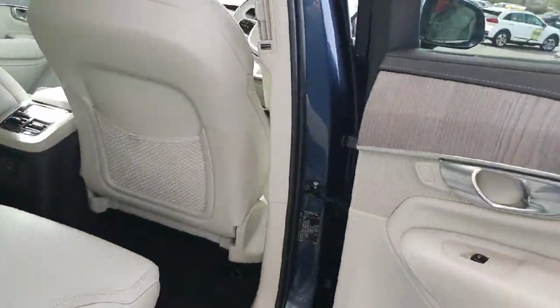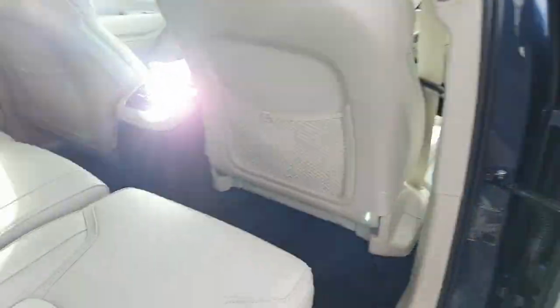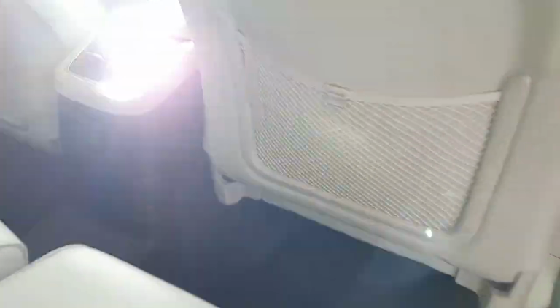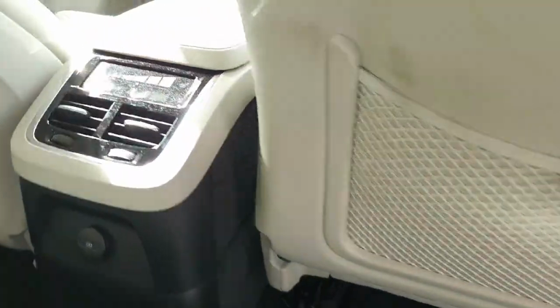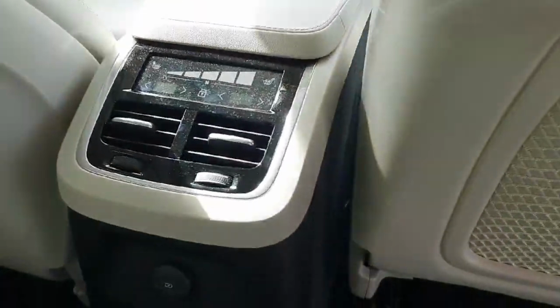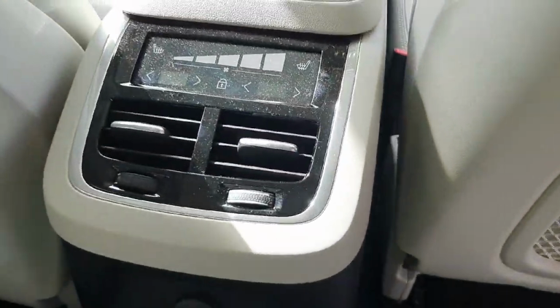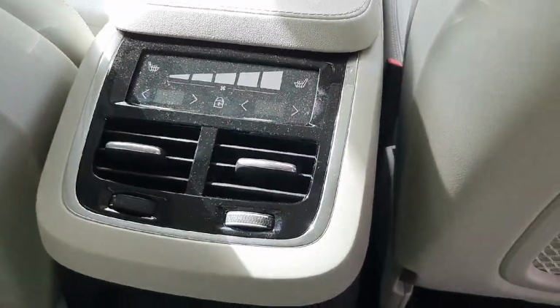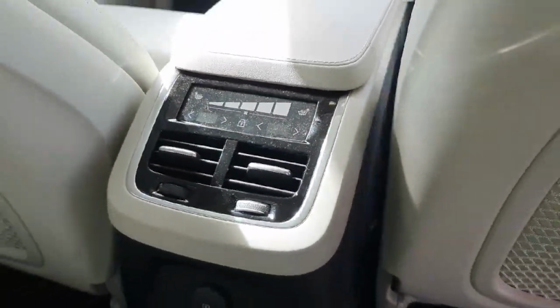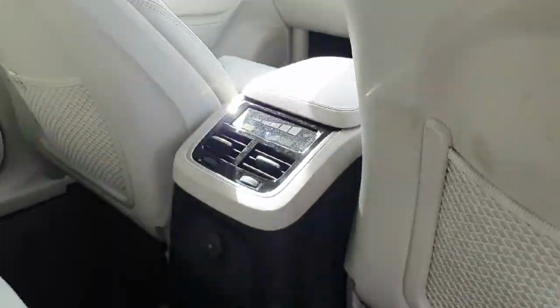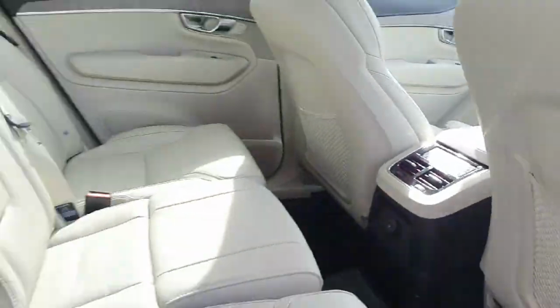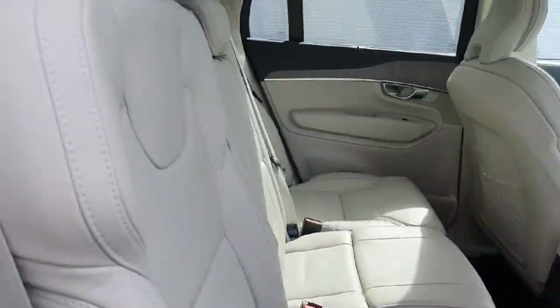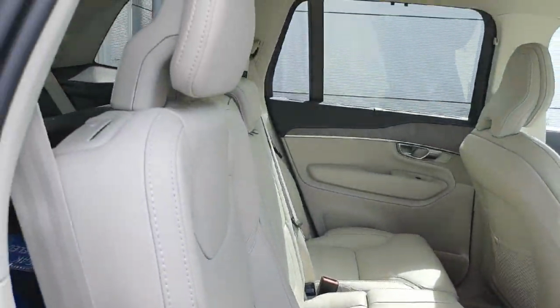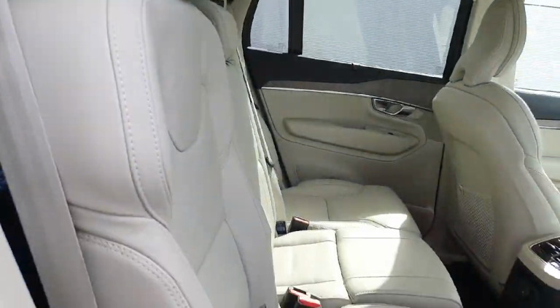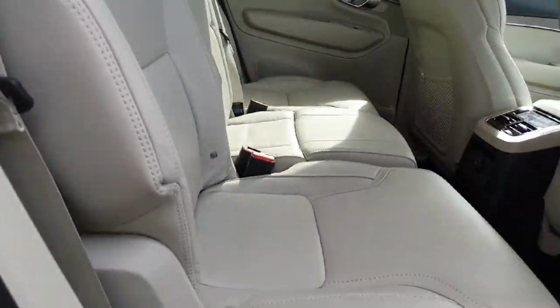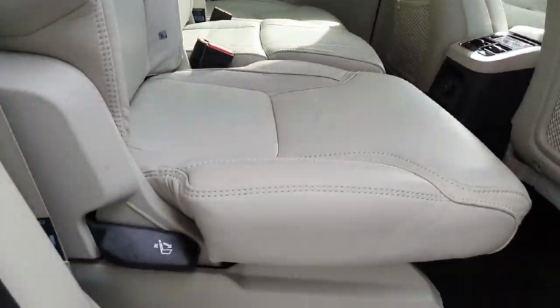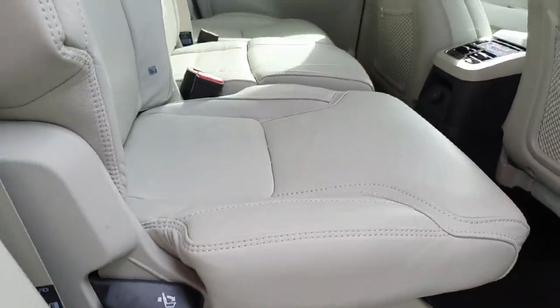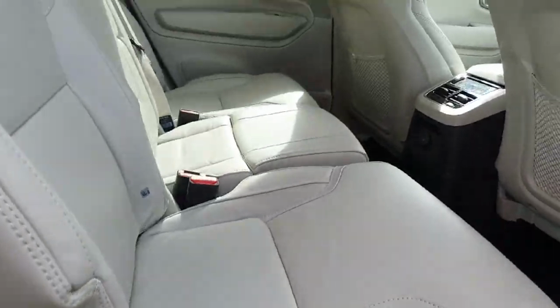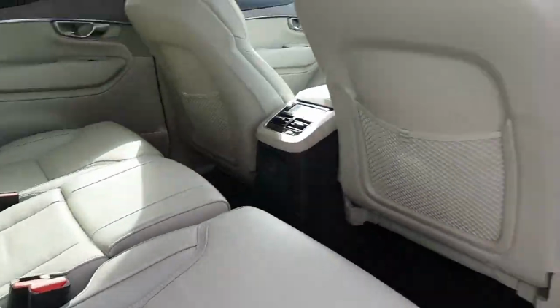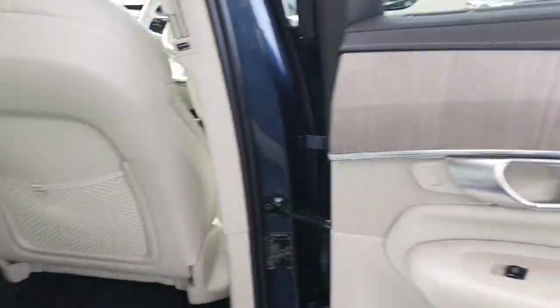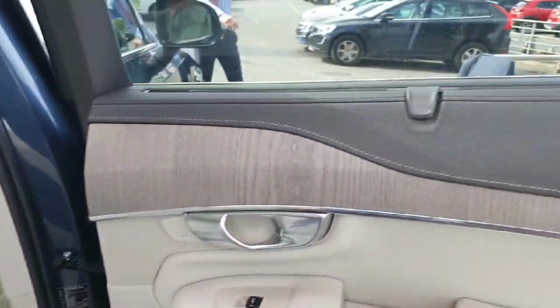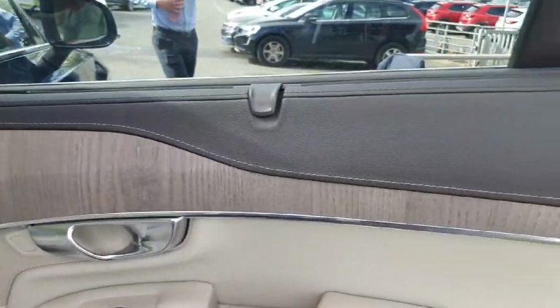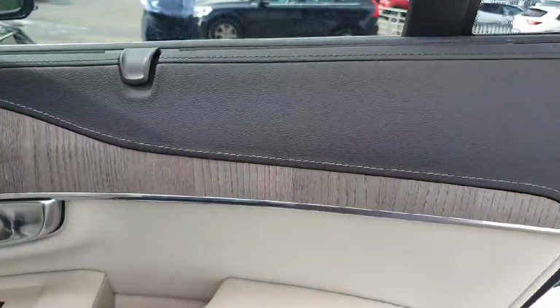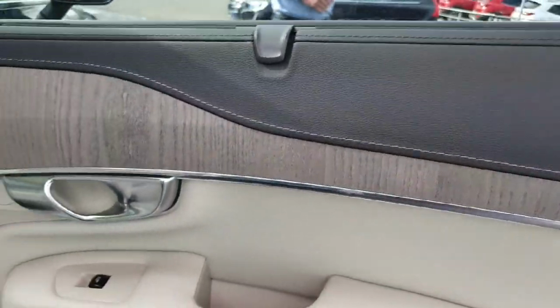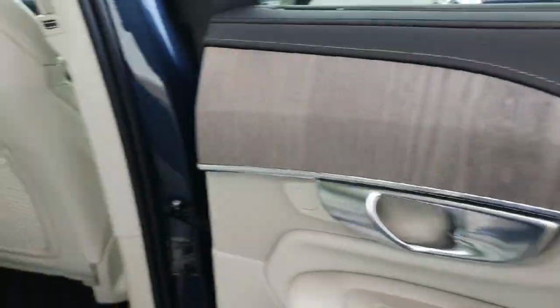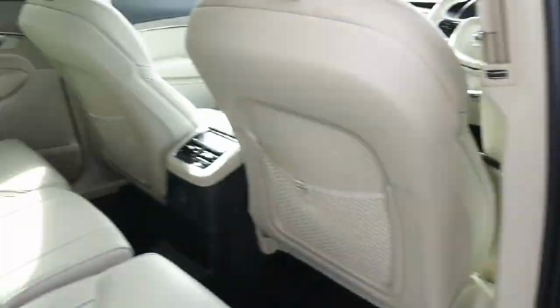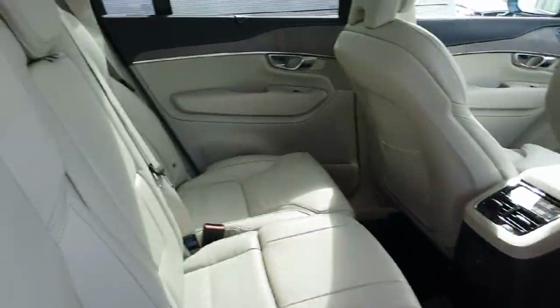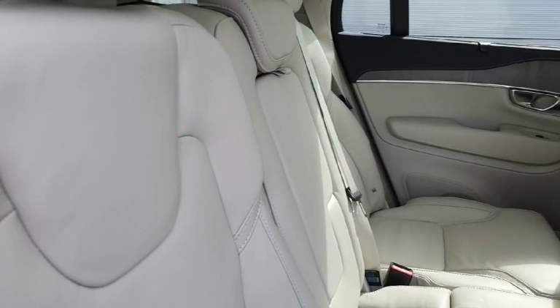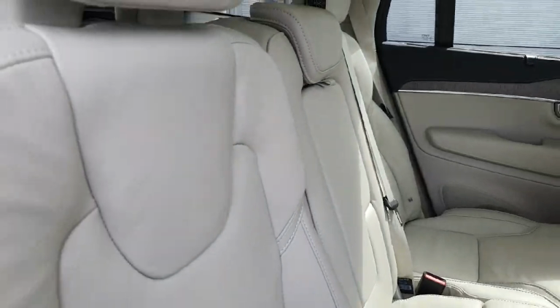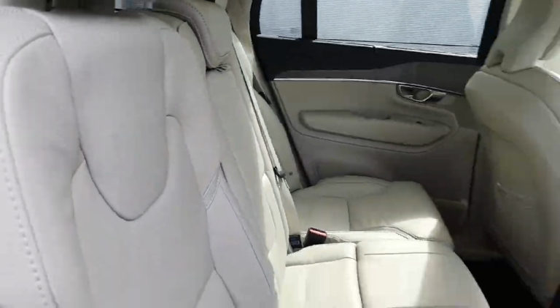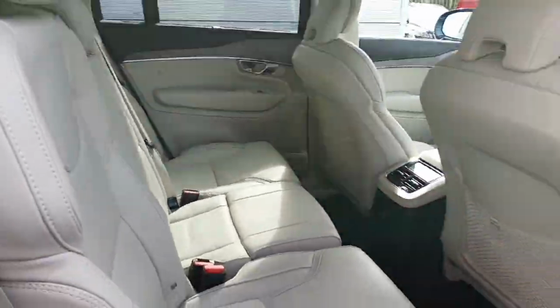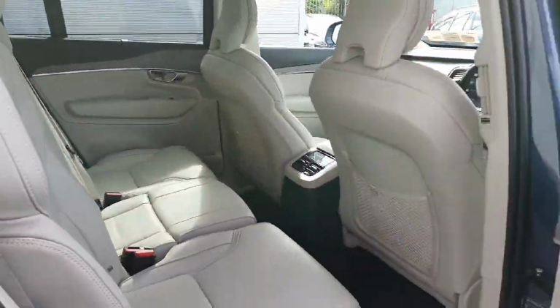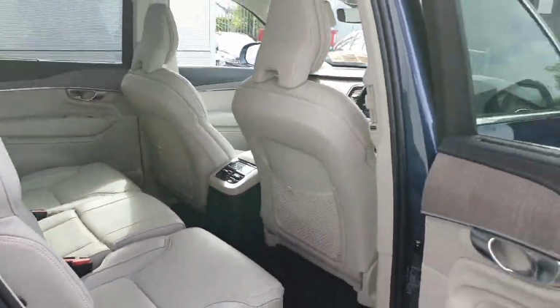Now in the rear of the car we have rear heated seats as well as rear climate control. We have our blonde interior, privacy shades on the vehicle, as well as the rear seven seats of course — being an XC90.